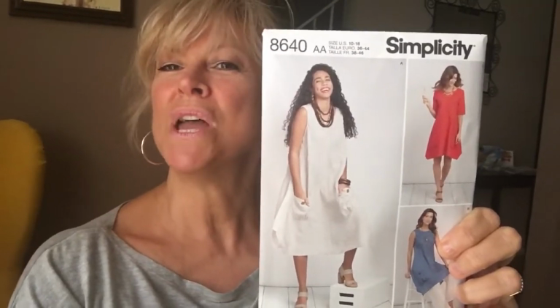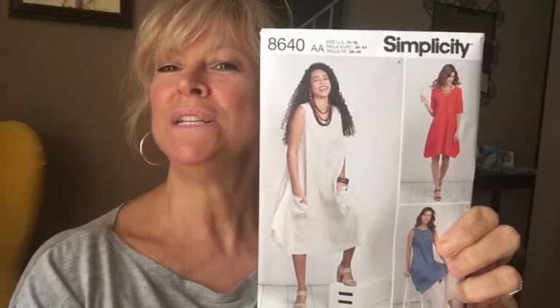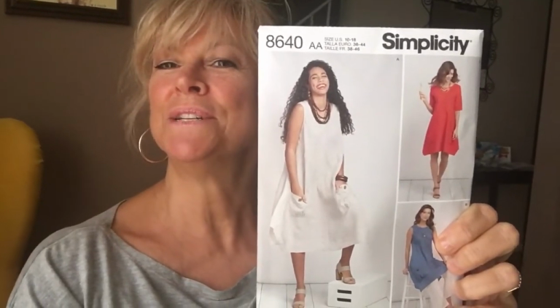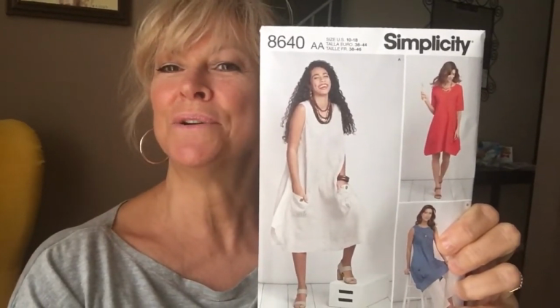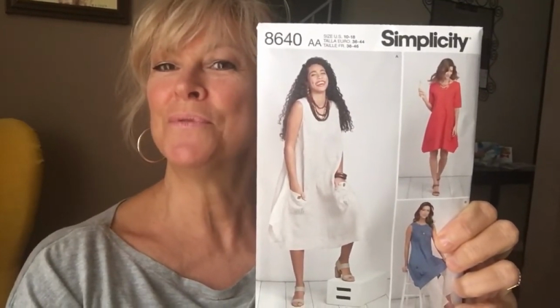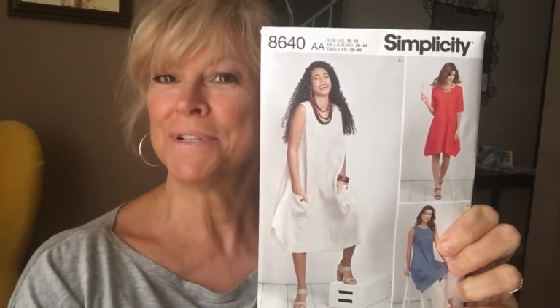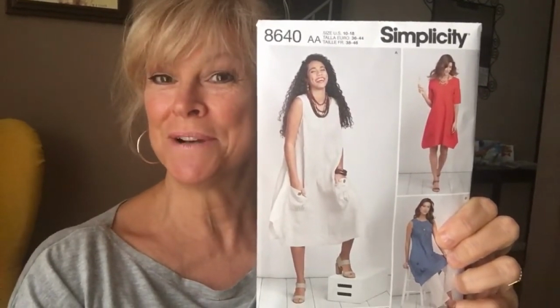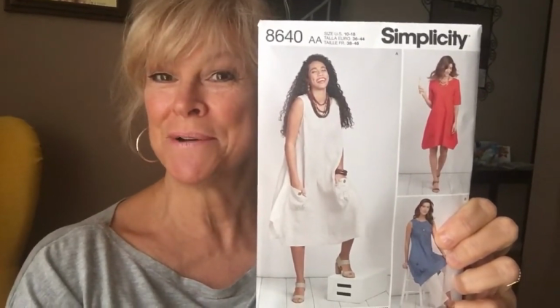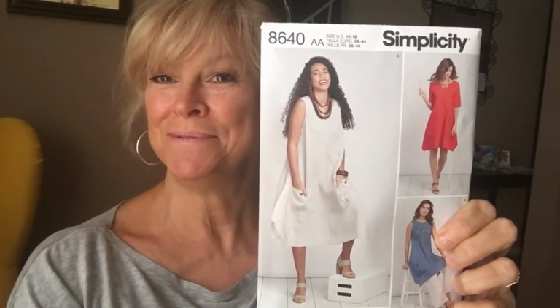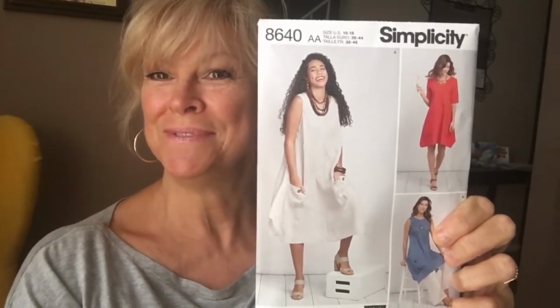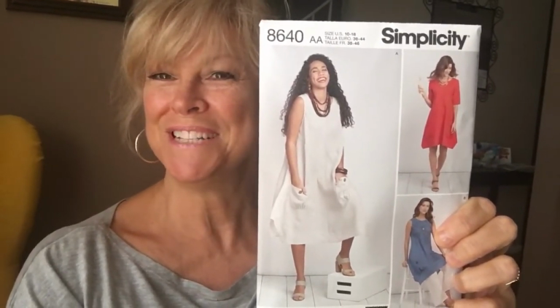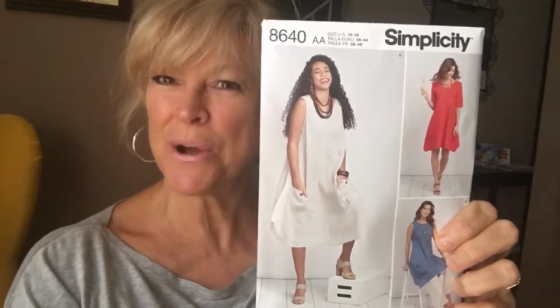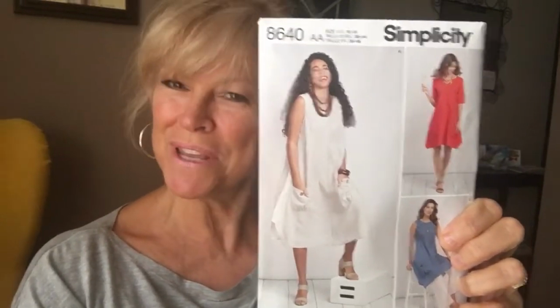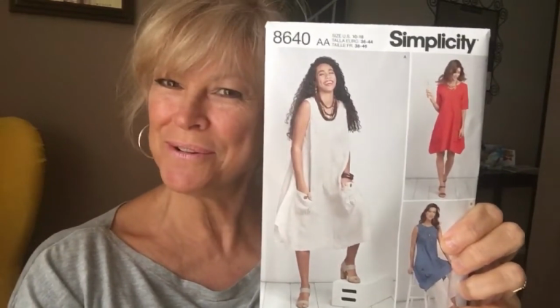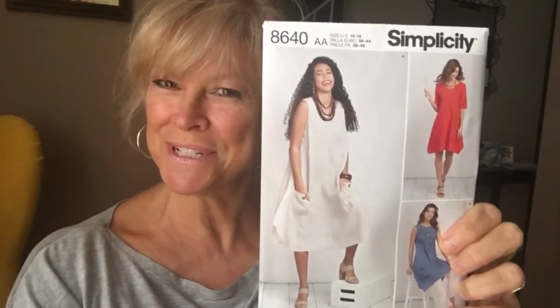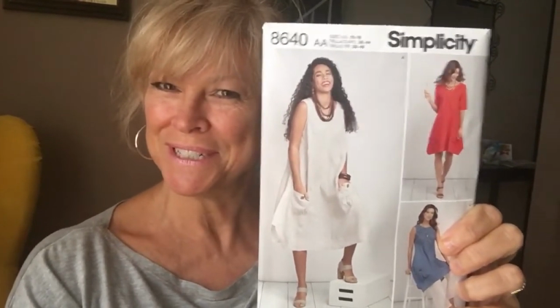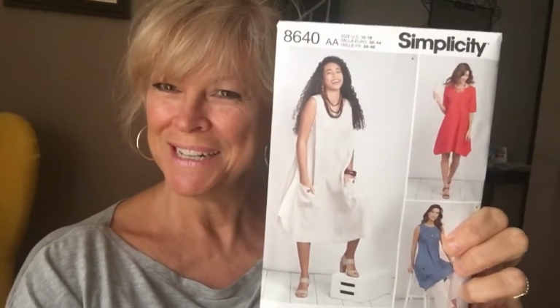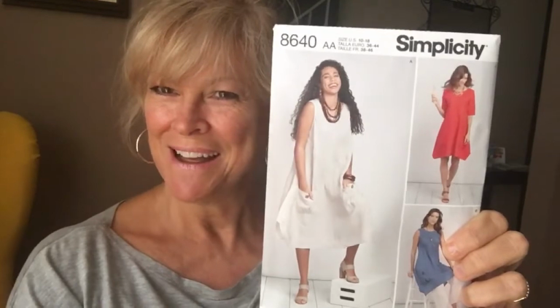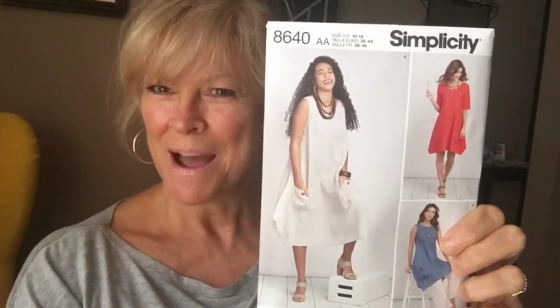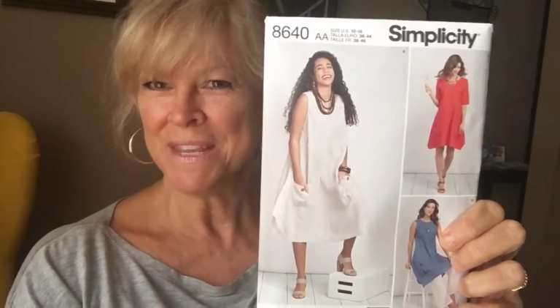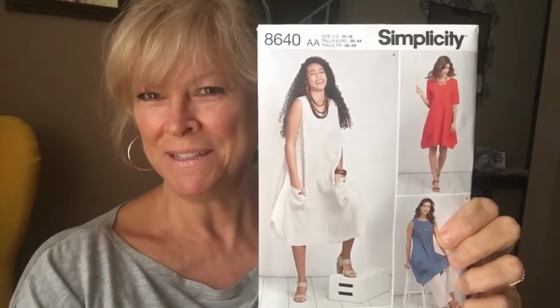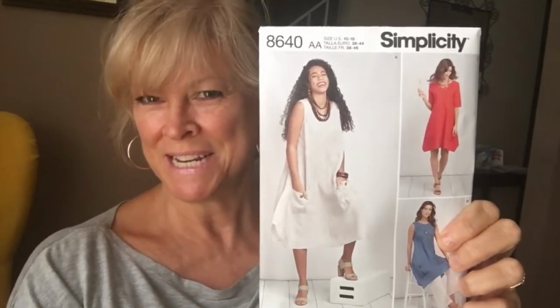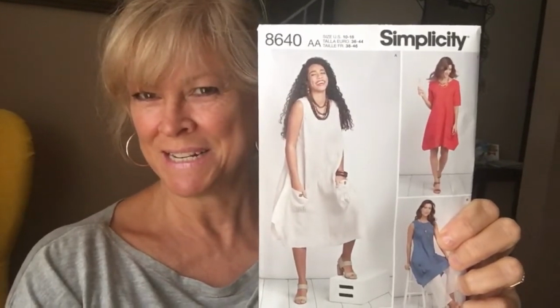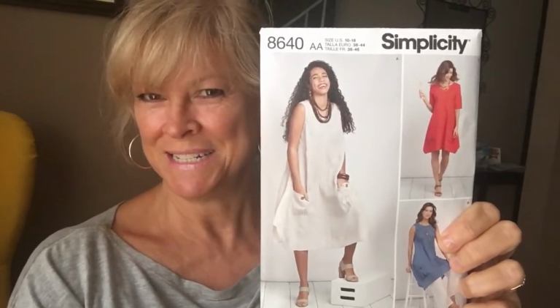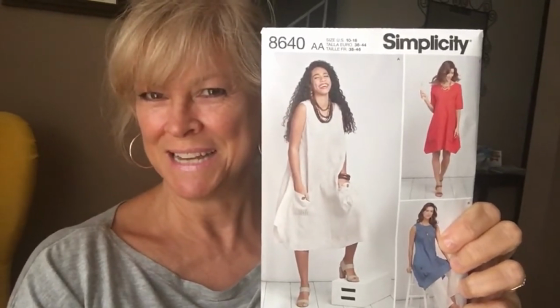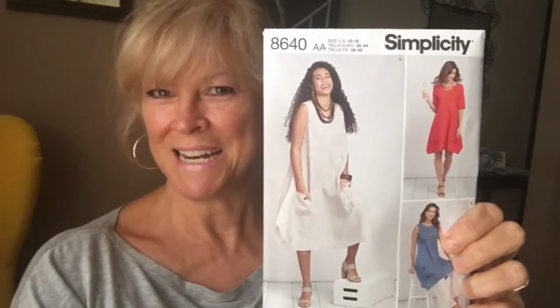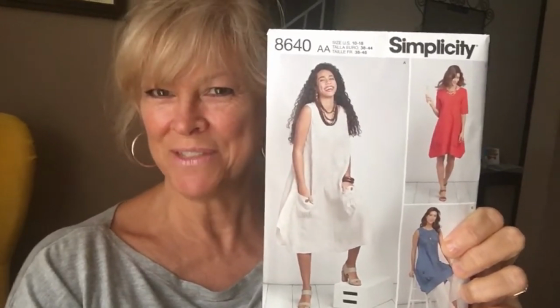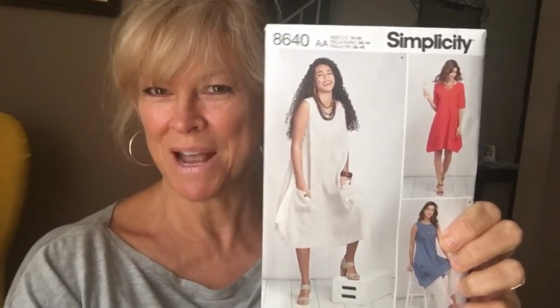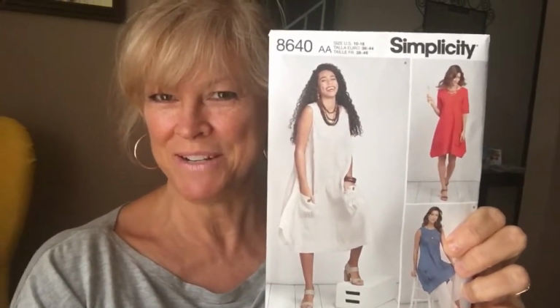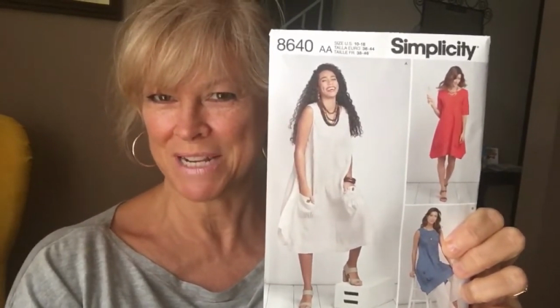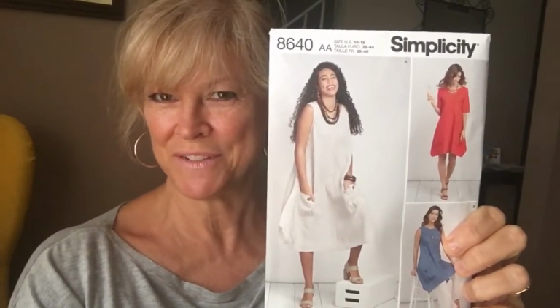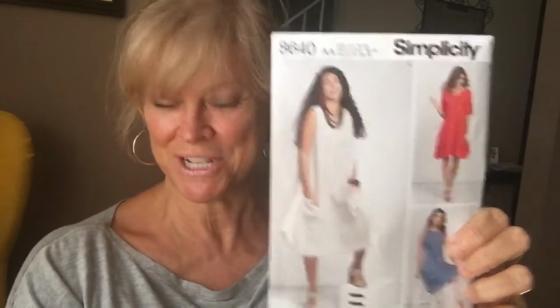Simplicity 8040 — so cute. I'm thinking linen, and I like the red dress version.